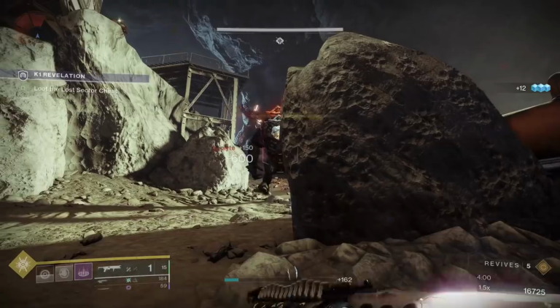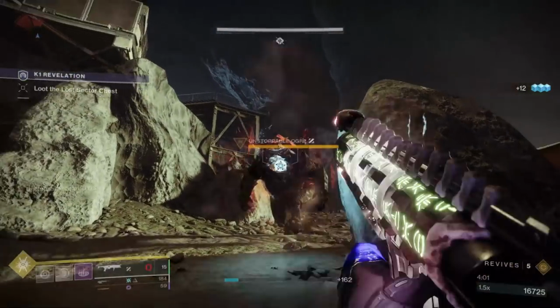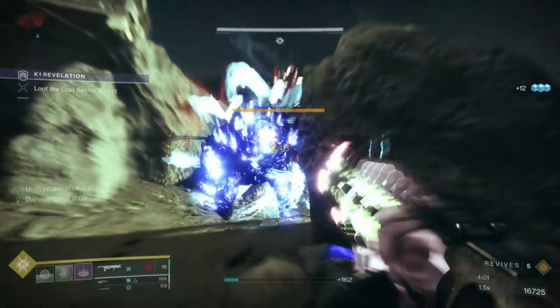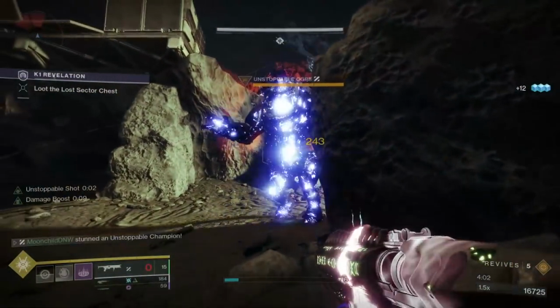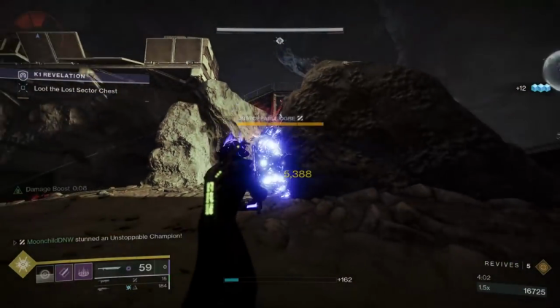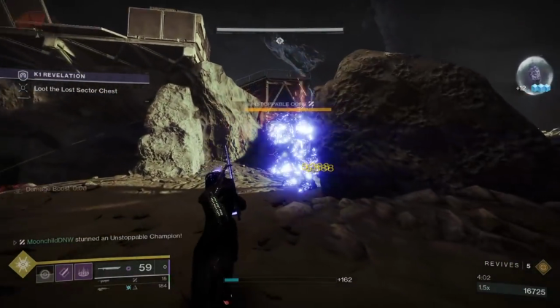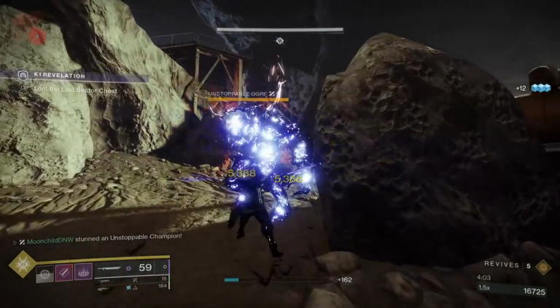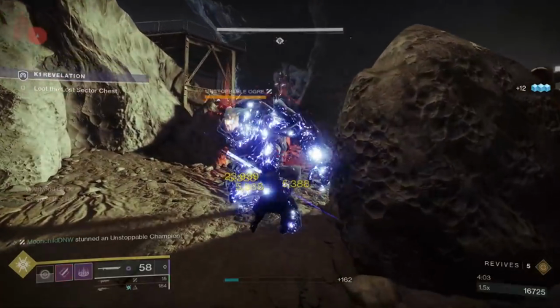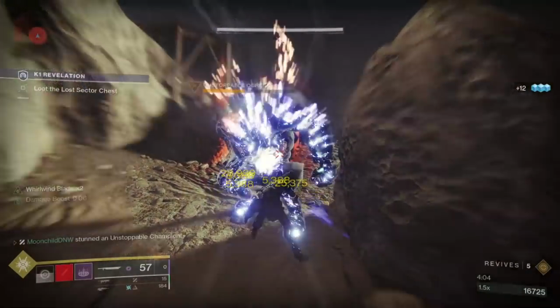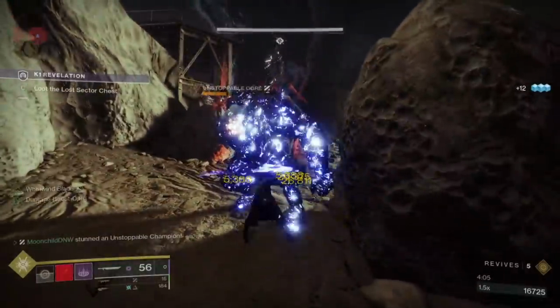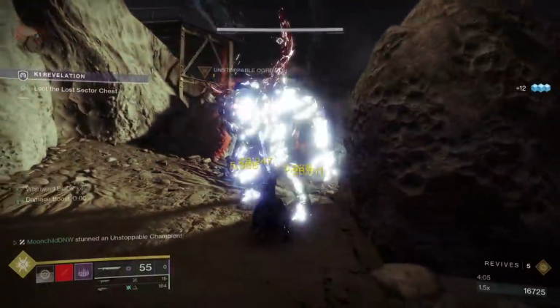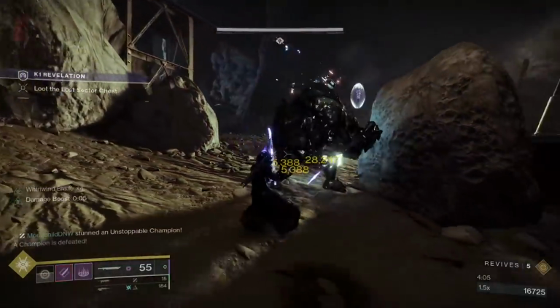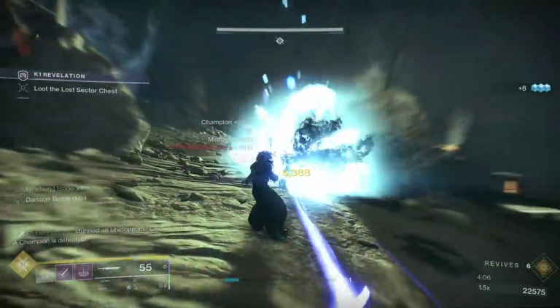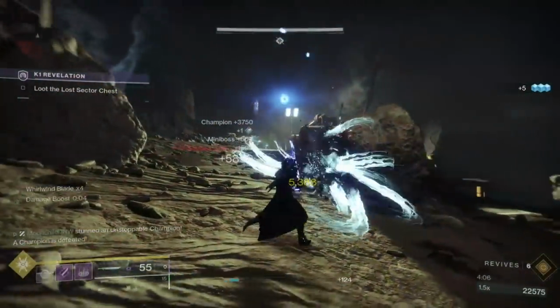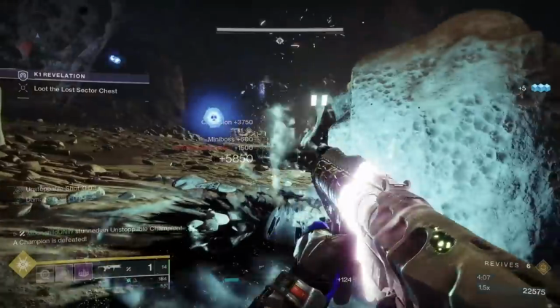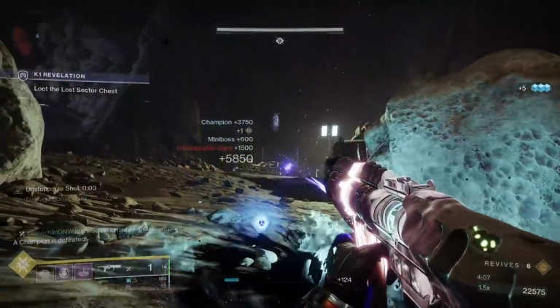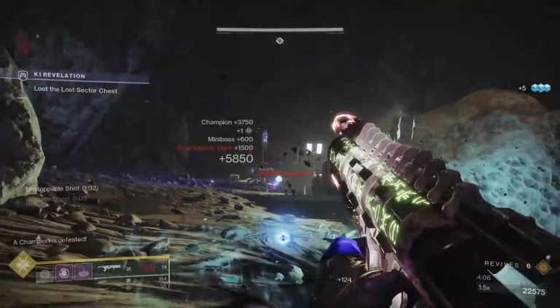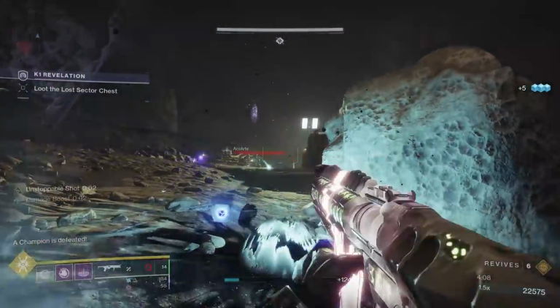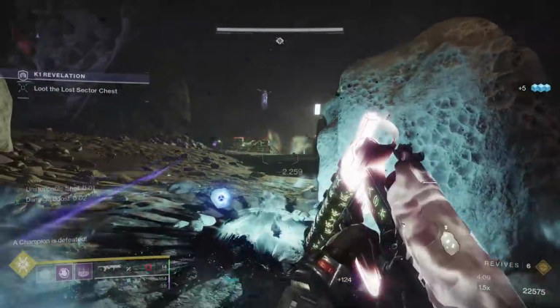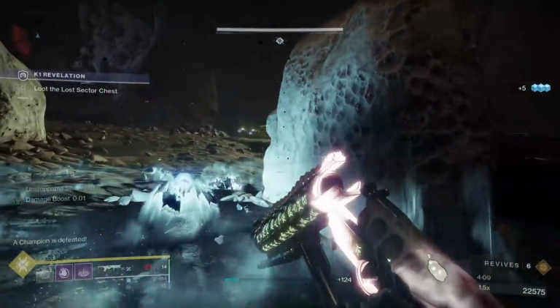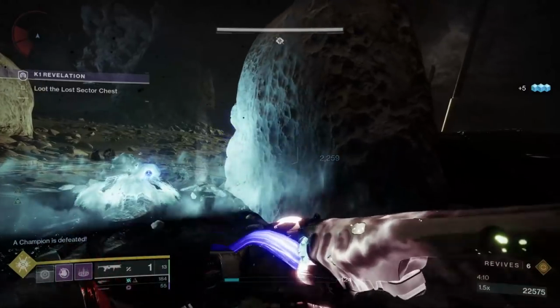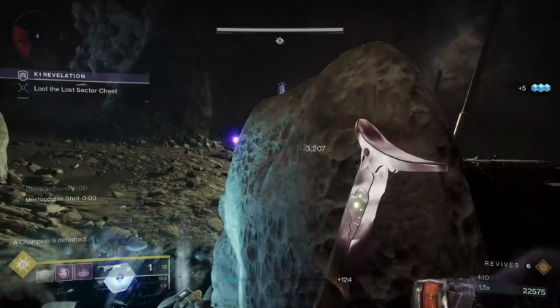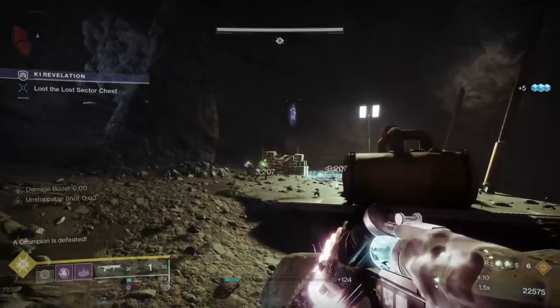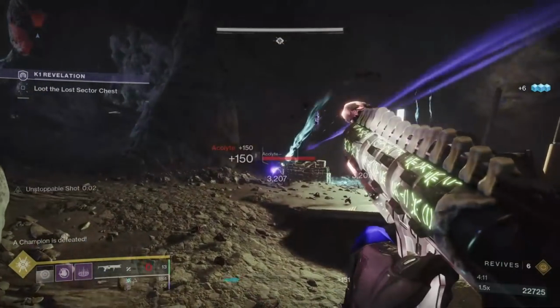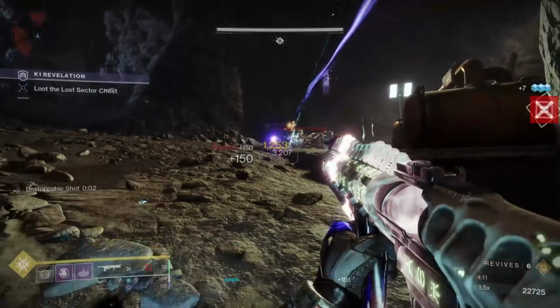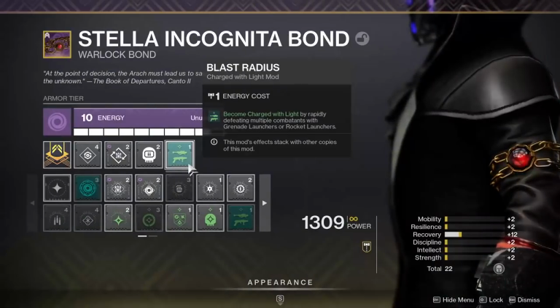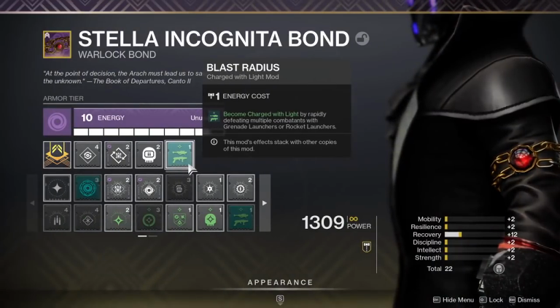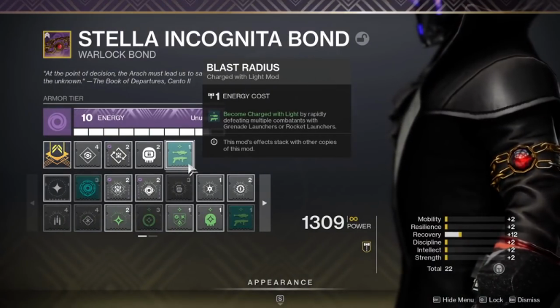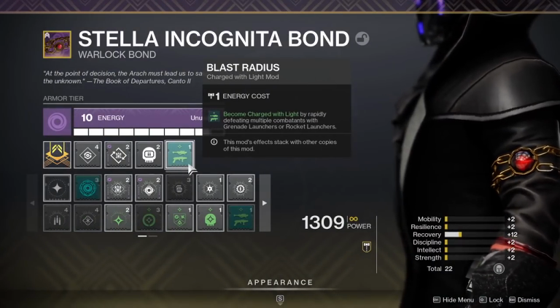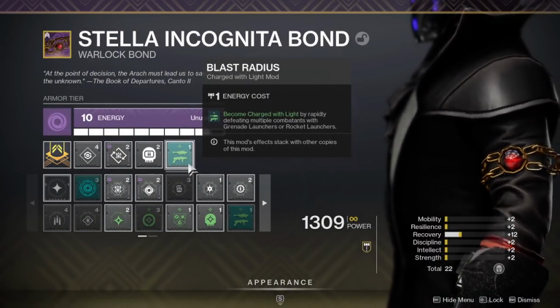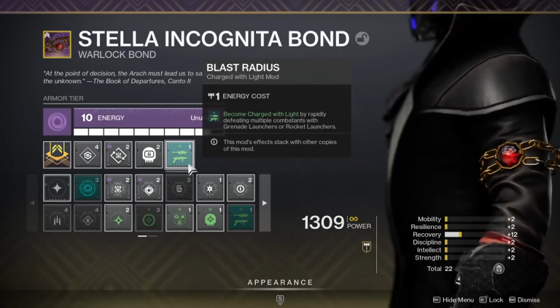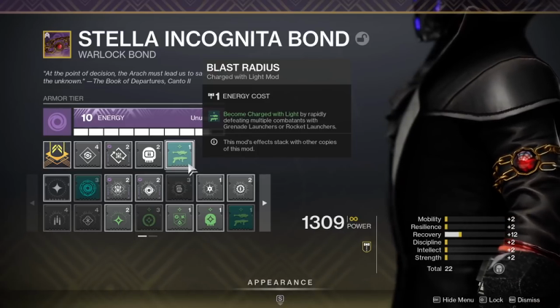These two weapons together is a tactic I call Wither Sword, and the damage this does is nuts — when you start going off, it's rest in peace to any boss or yellow bar enemy. But with the power of mods we can take it from strong as hell to downright overpowered. The mod Blast Radius makes you charge with light whenever you get a double kill with a grenade launcher or a rocket launcher.